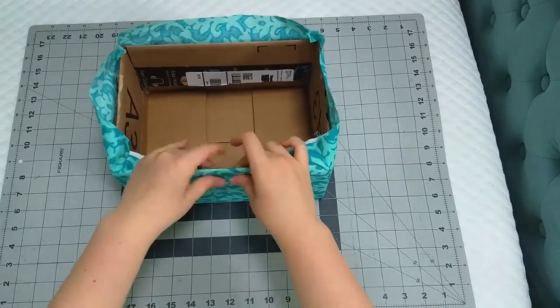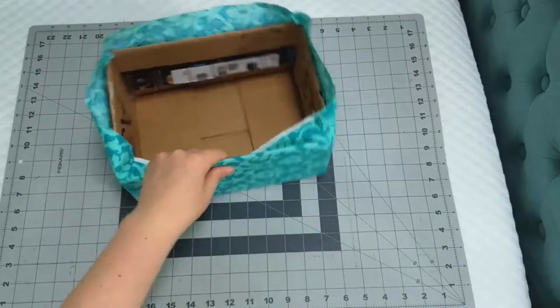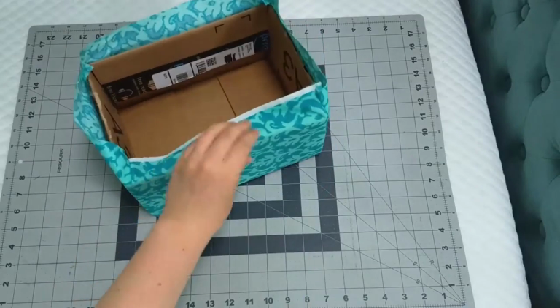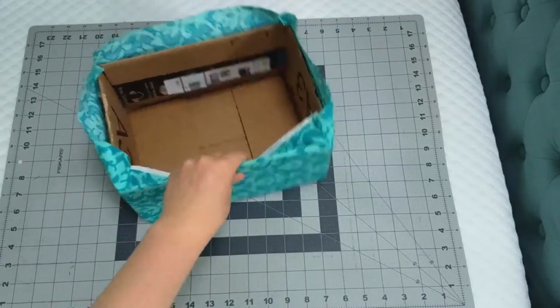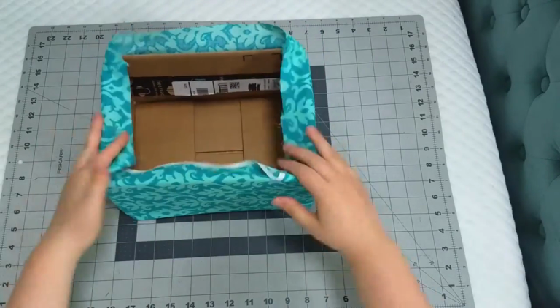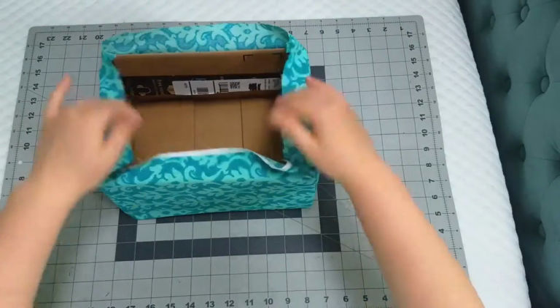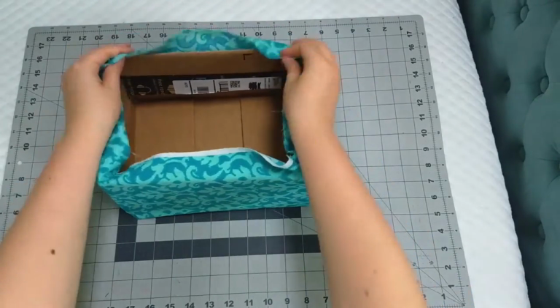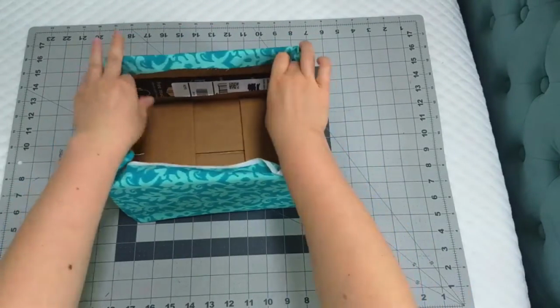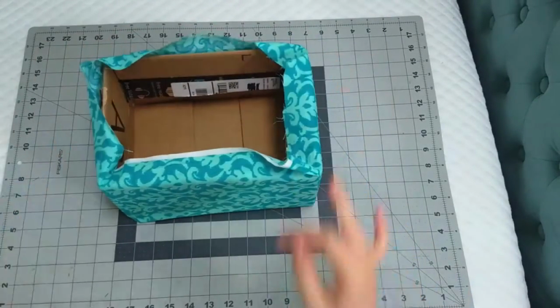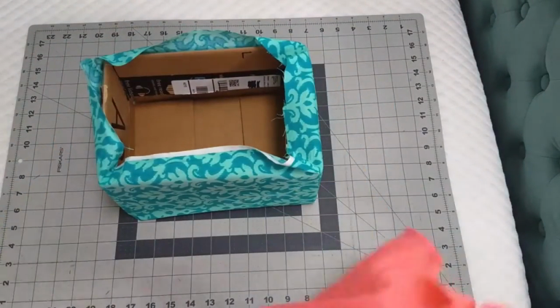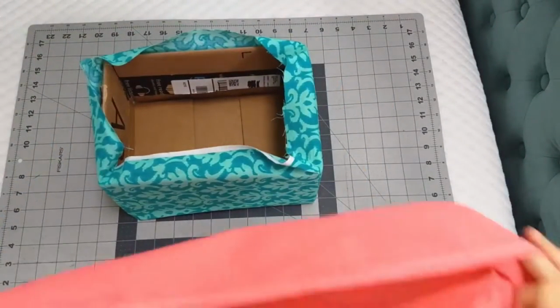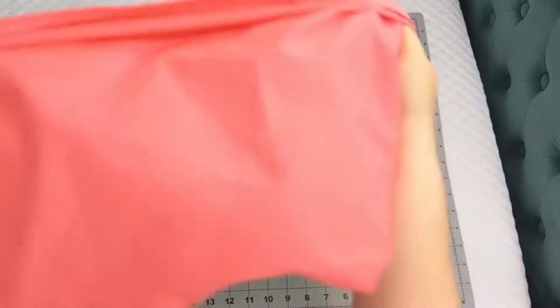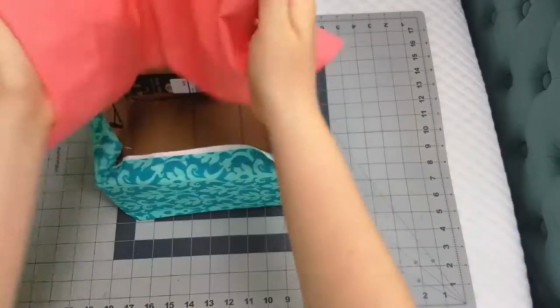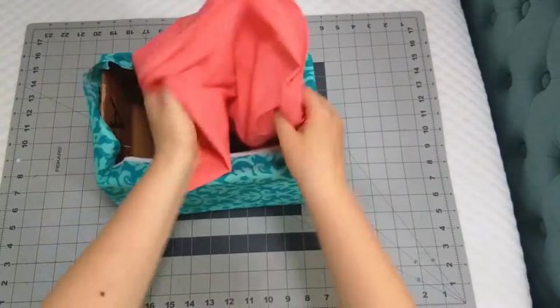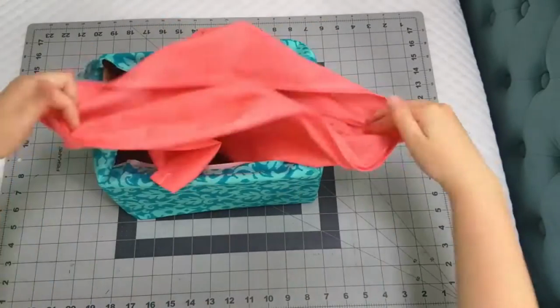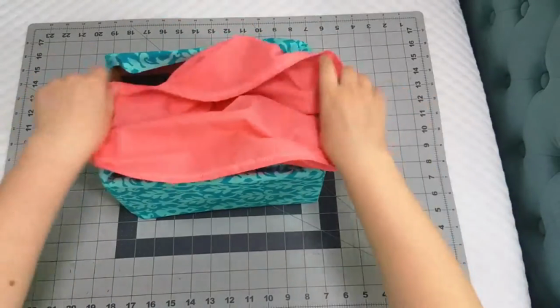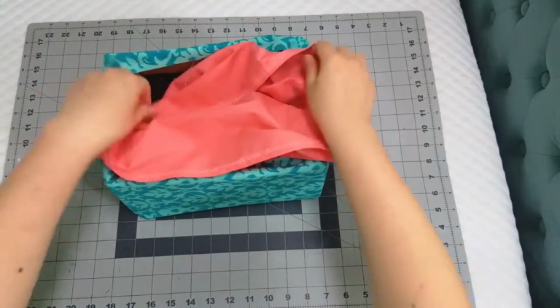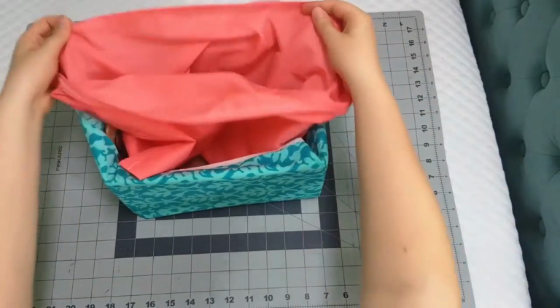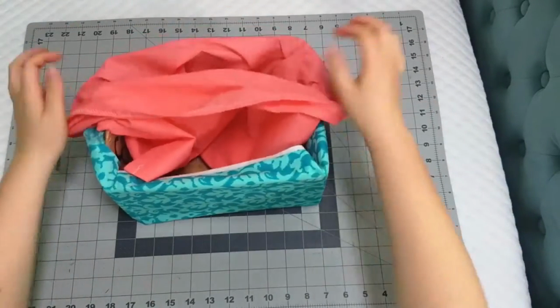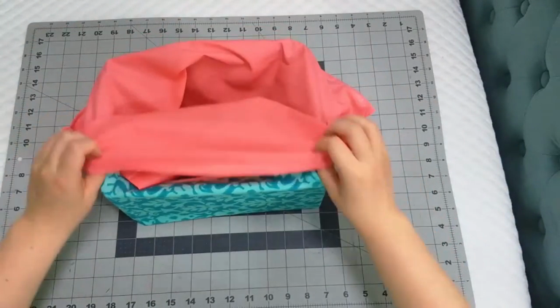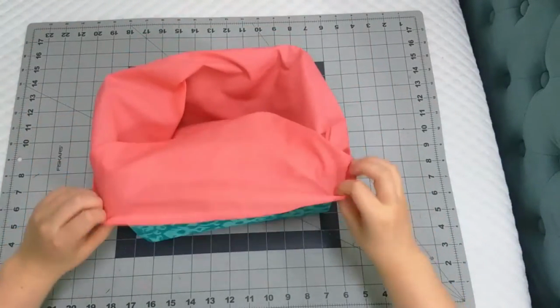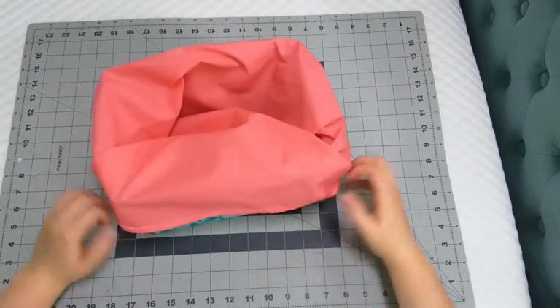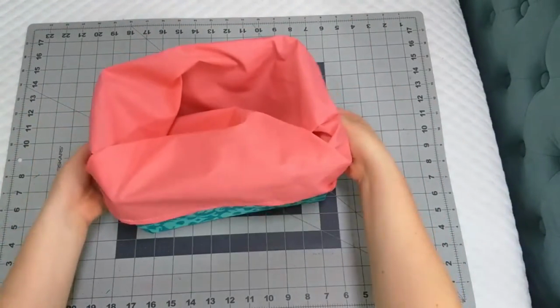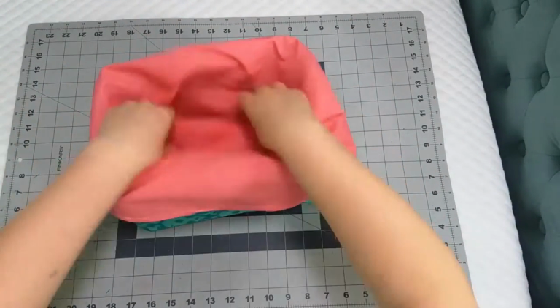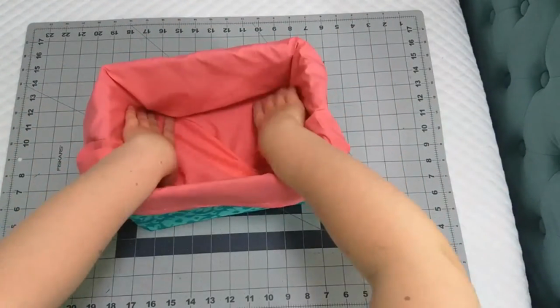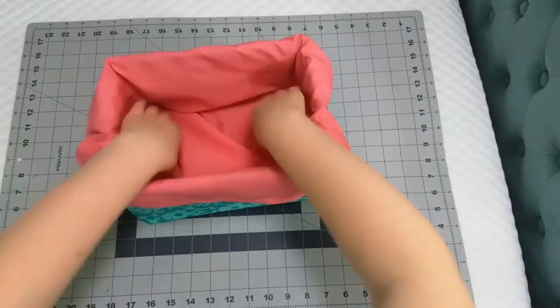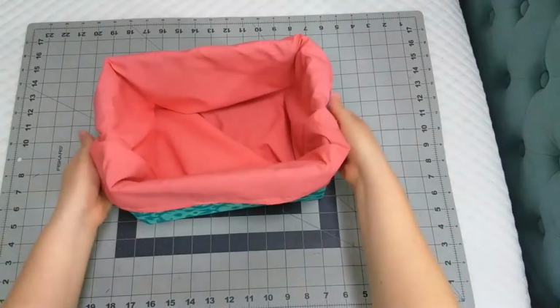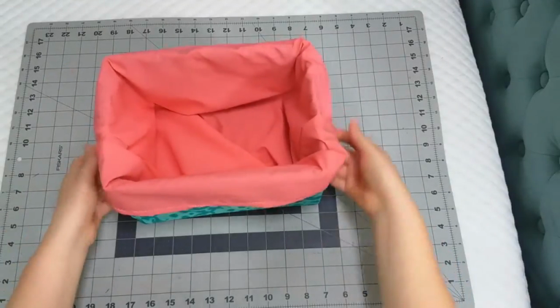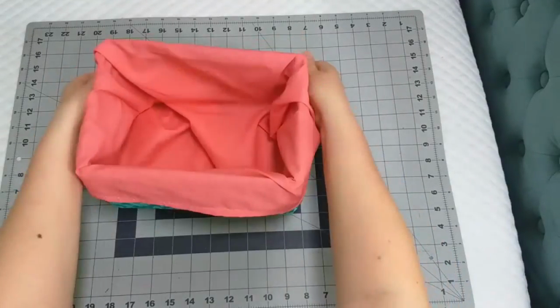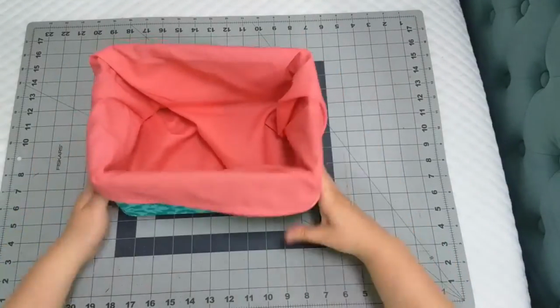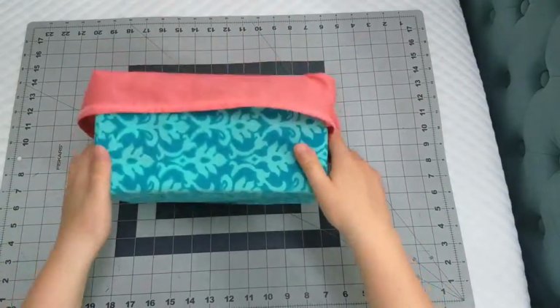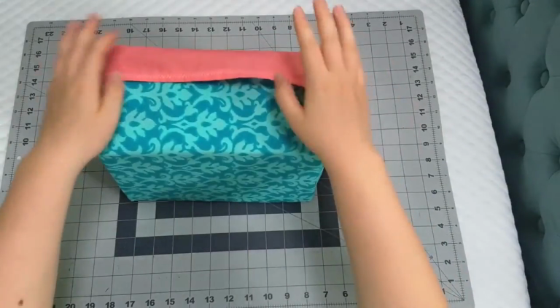I use a little bit of hot glue to just pull the fabric a little tighter against the box so that way it stays in place. Once your outer fabric is in place, grab your lining and slide it around the box. And ta-da! Your fabric box is finished.